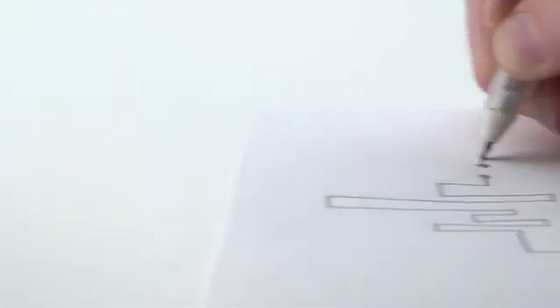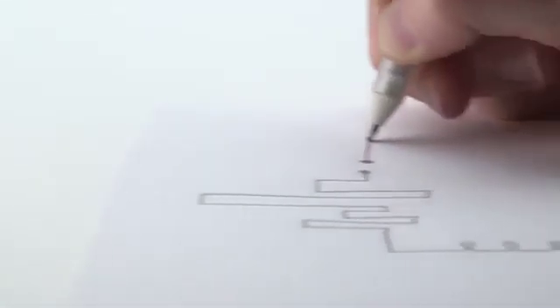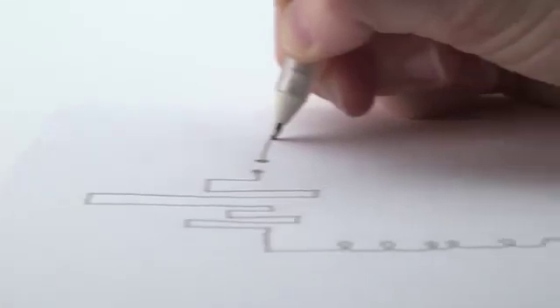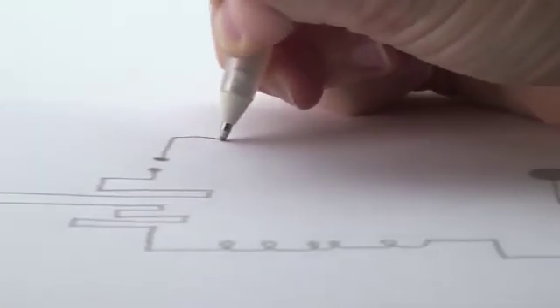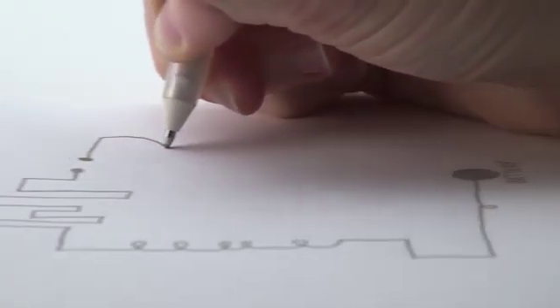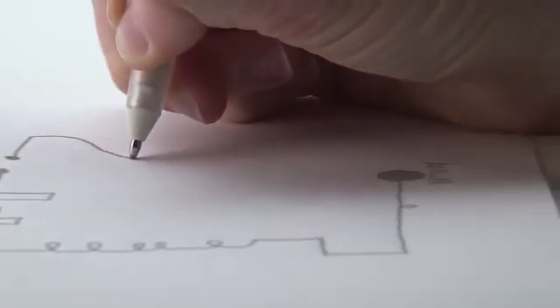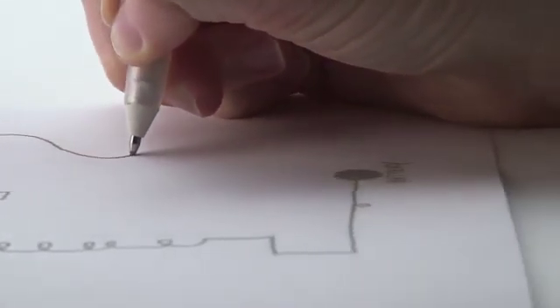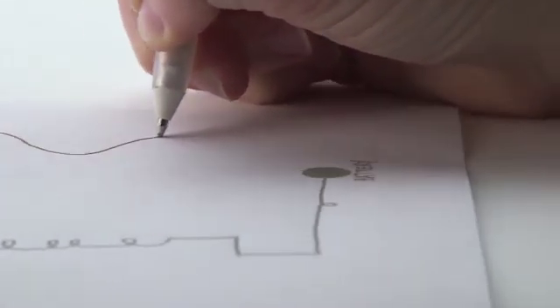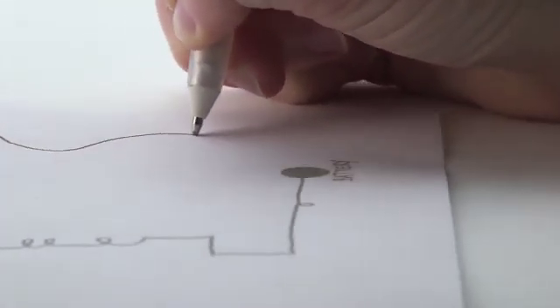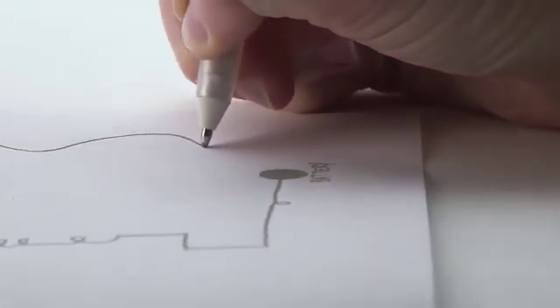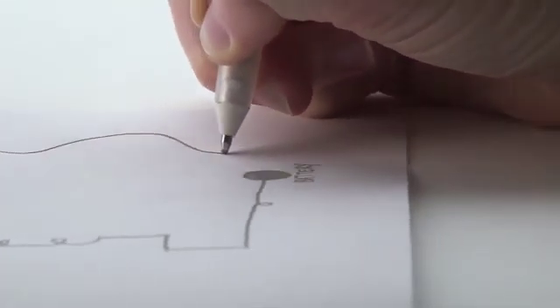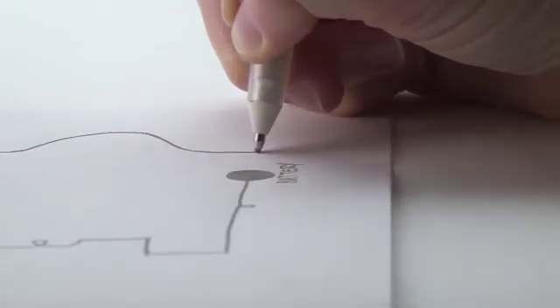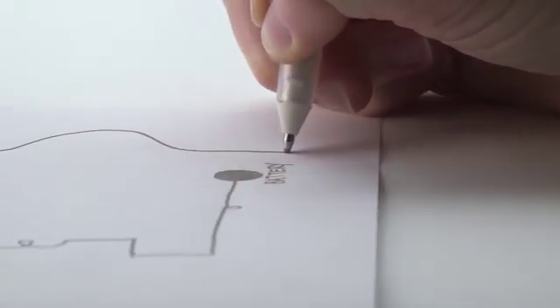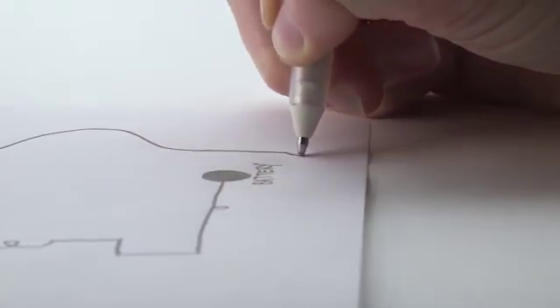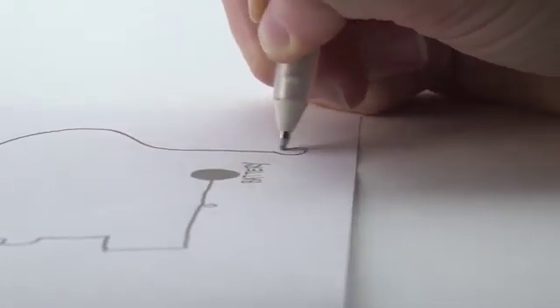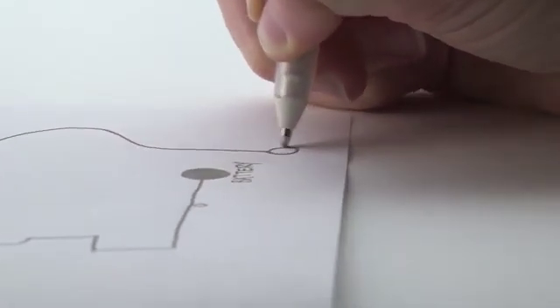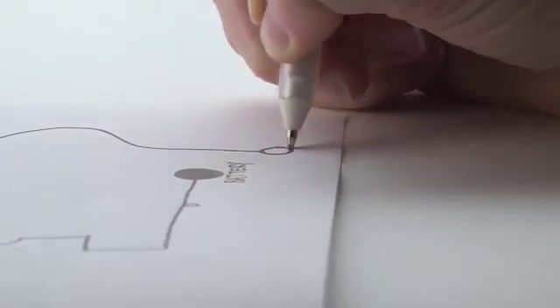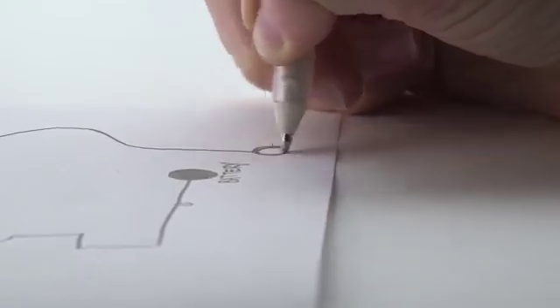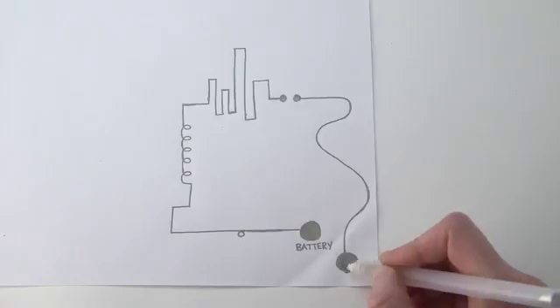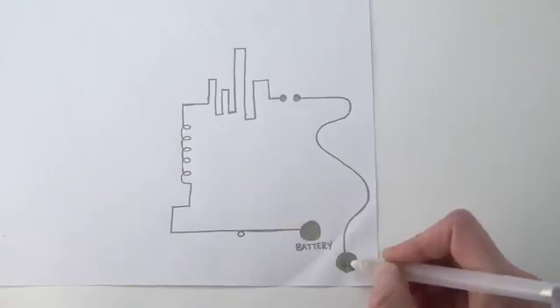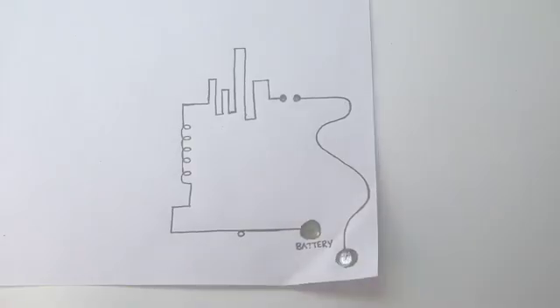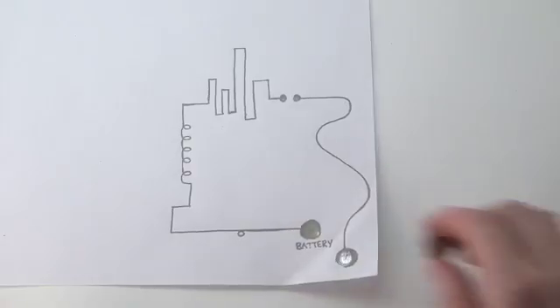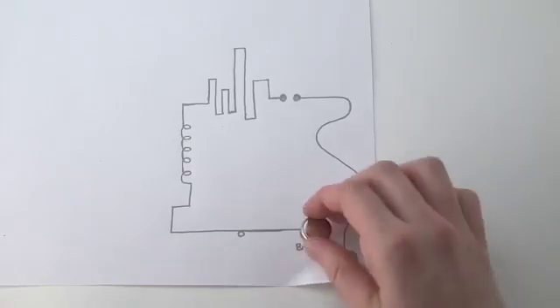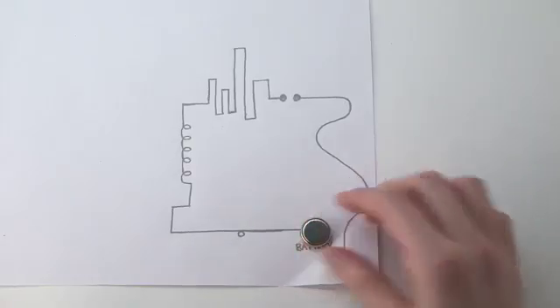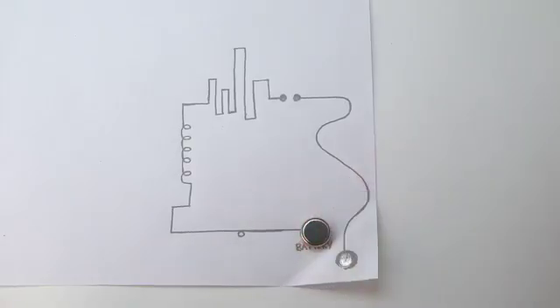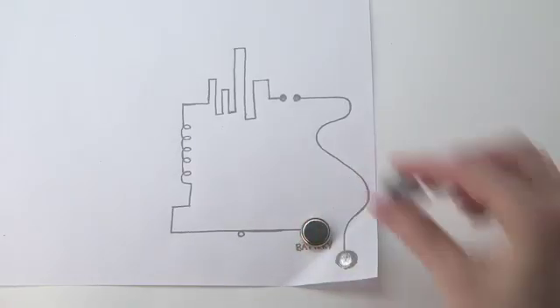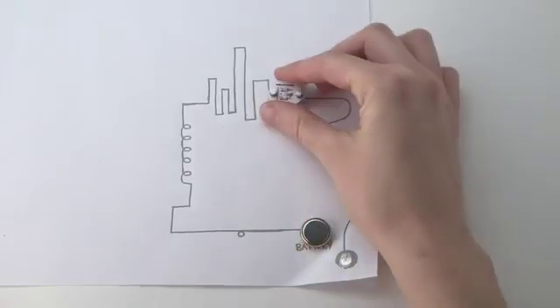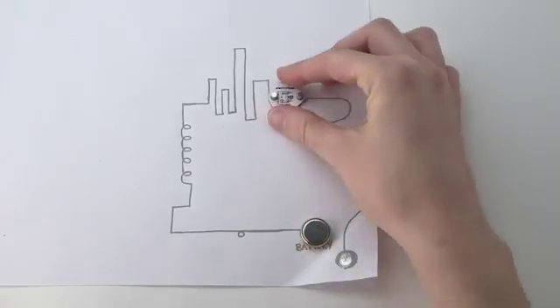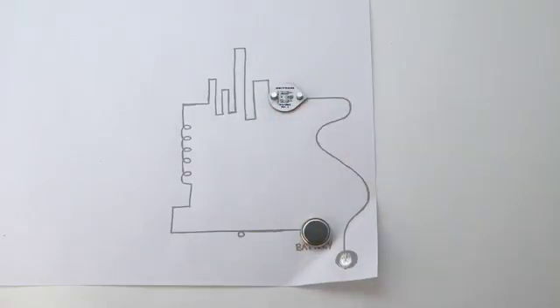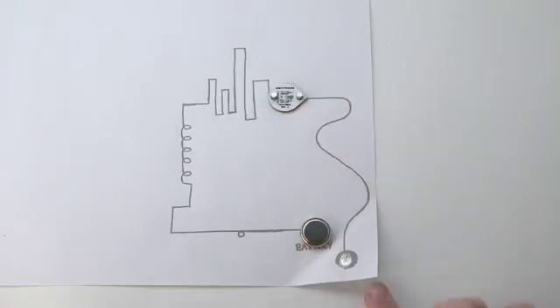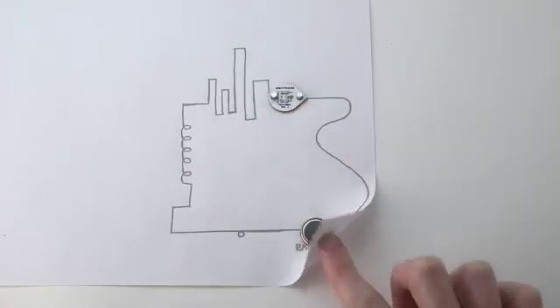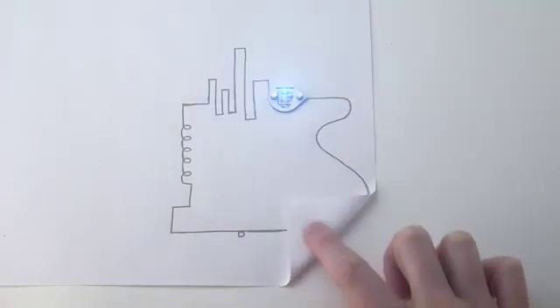We thought that we could do better. We wanted to make building circuits as simple as doodling on a piece of paper — no breadboards and no wiring required. So we invented Circuitscribe, the world's first ballpoint pen that draws electric circuits instantly.